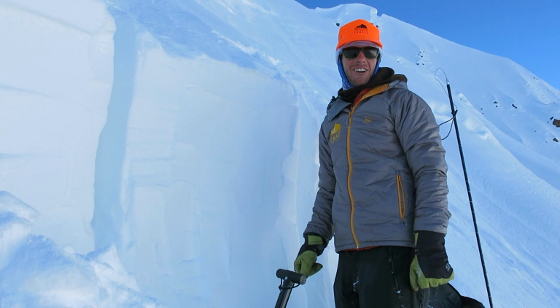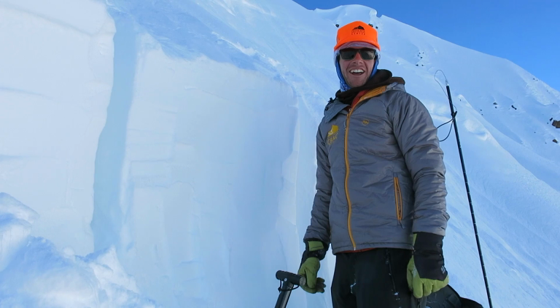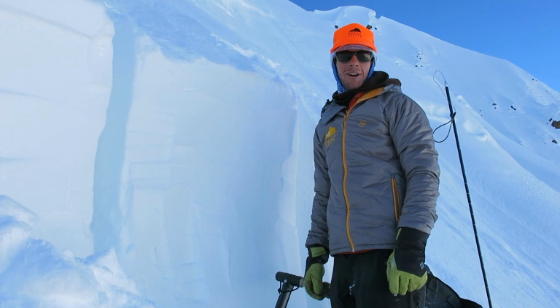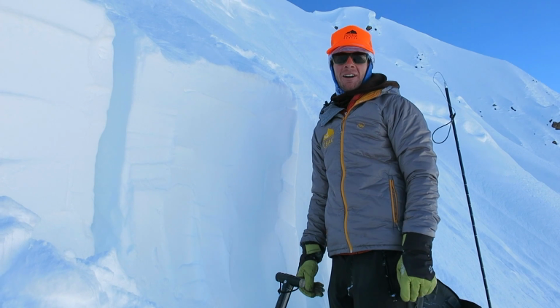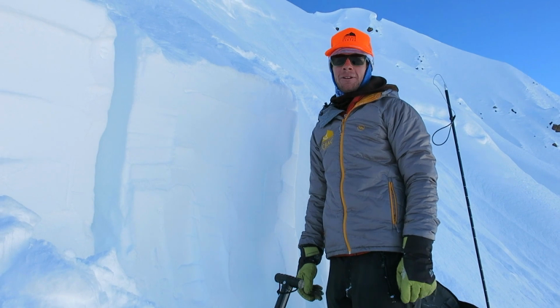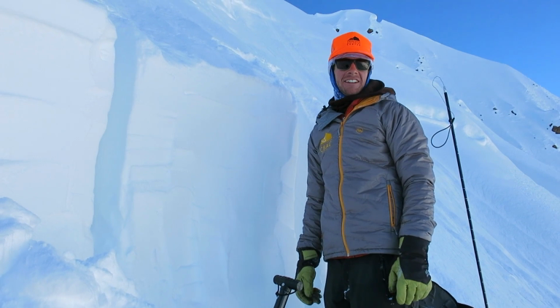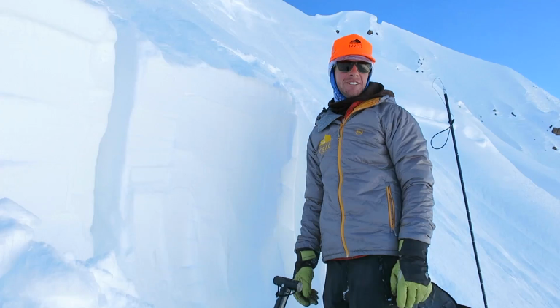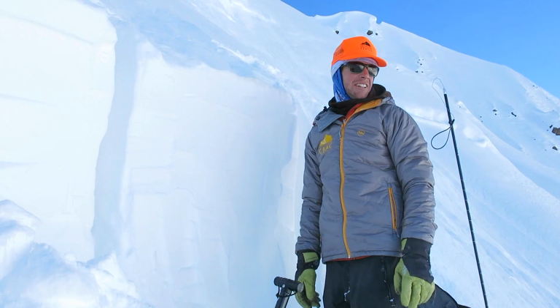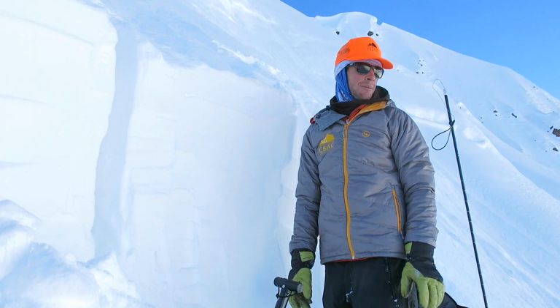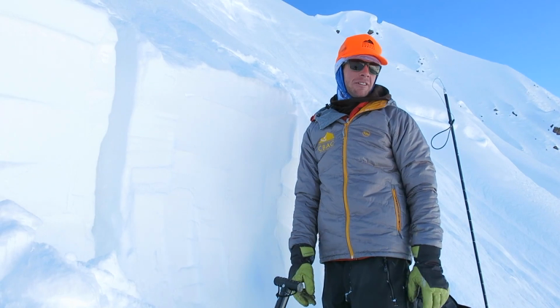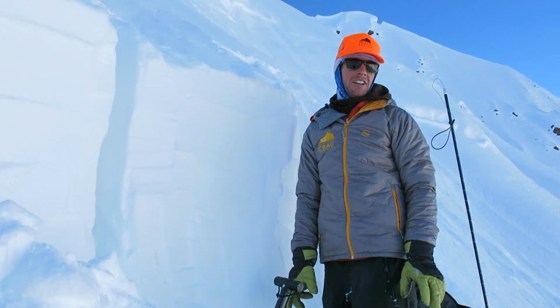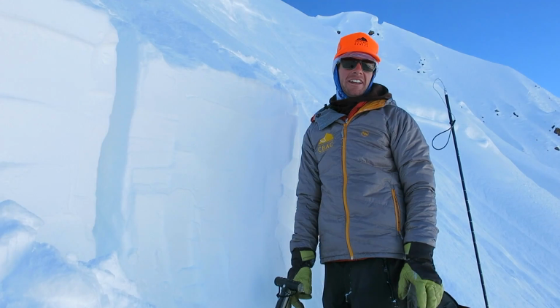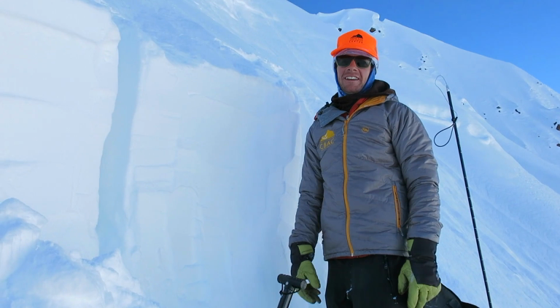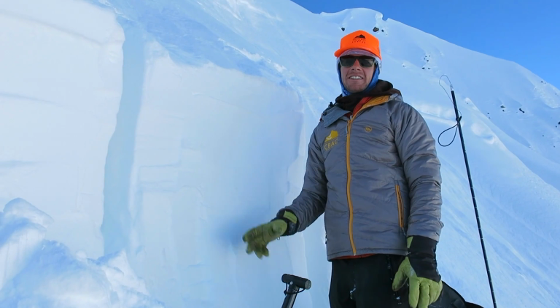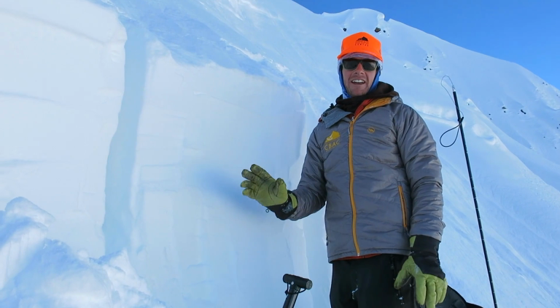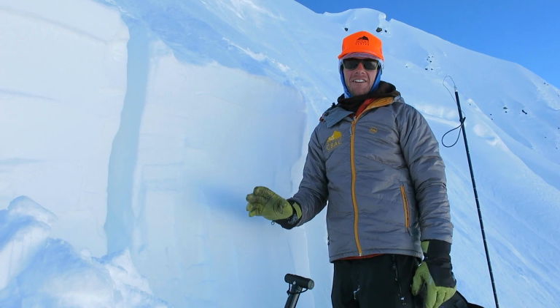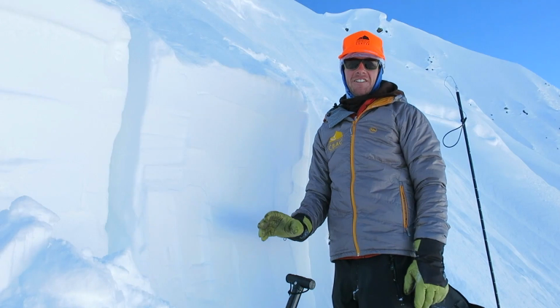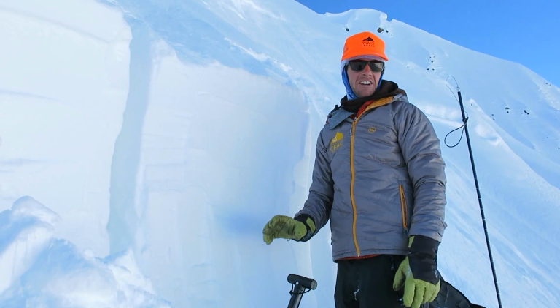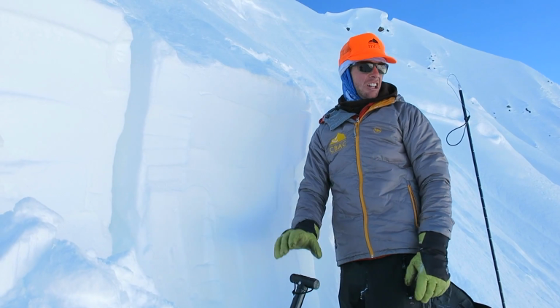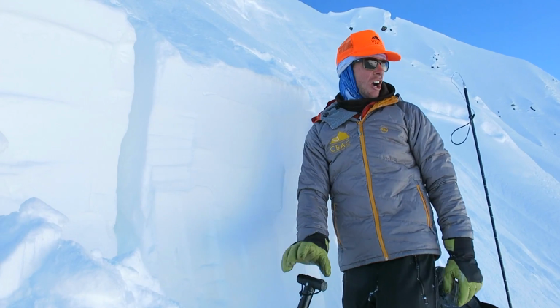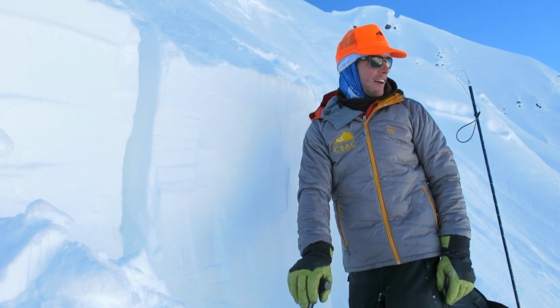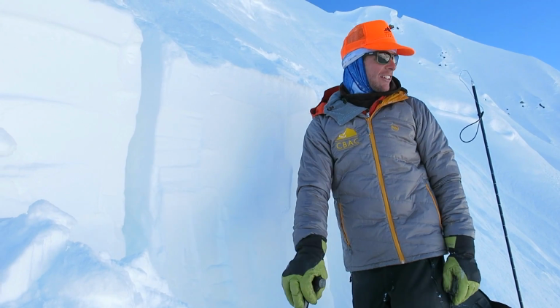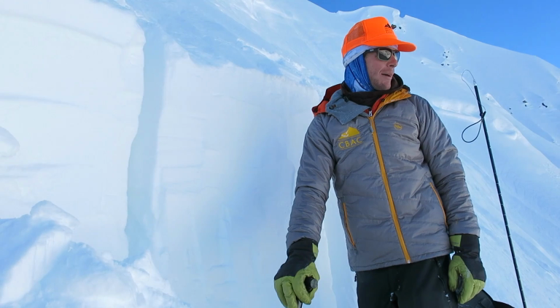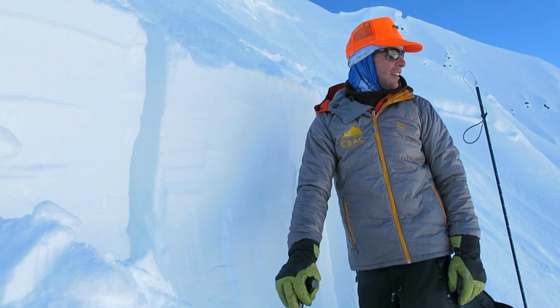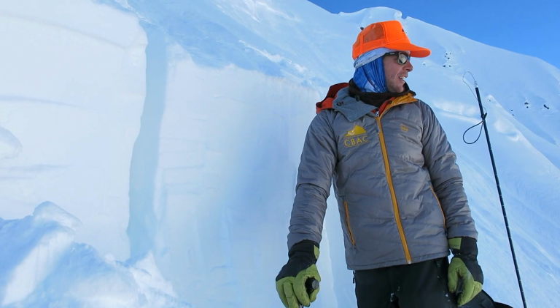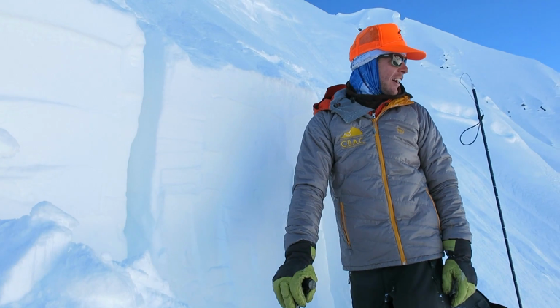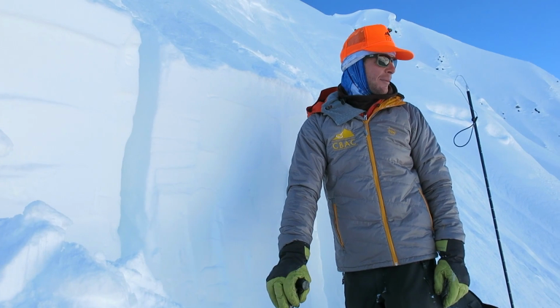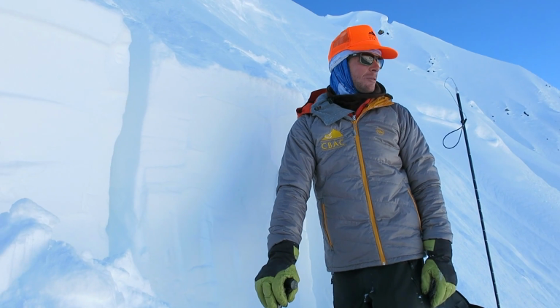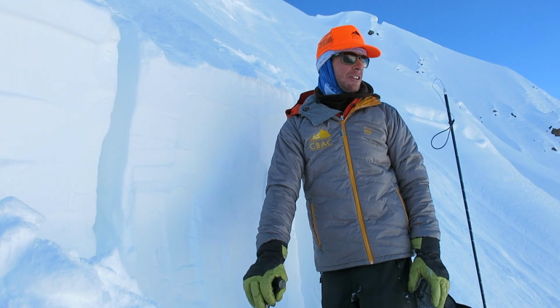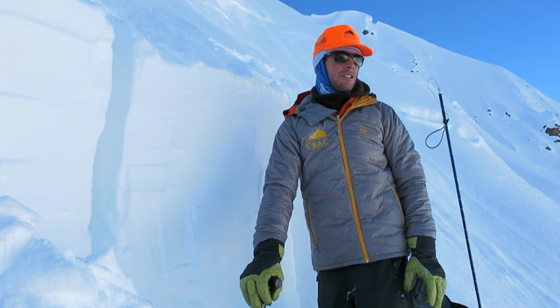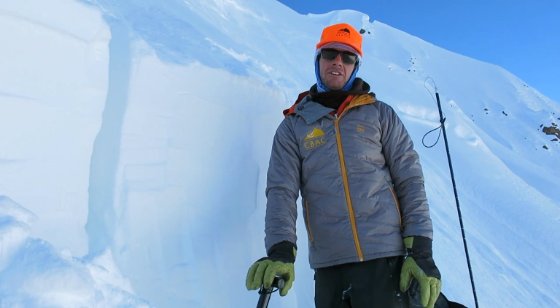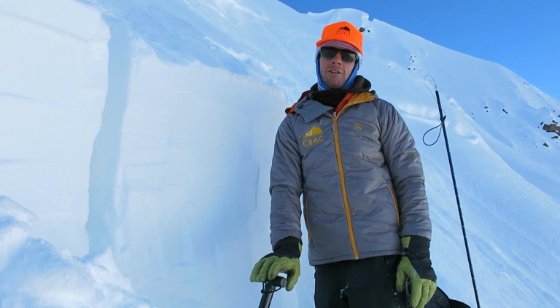We're on Mount Owen, this is an east-facing aspect above treeline. This is the site of a very large avalanche that happened last week during the solstice storm.